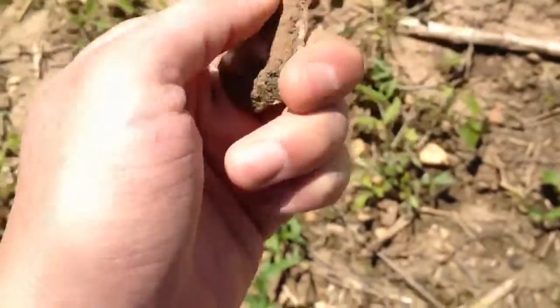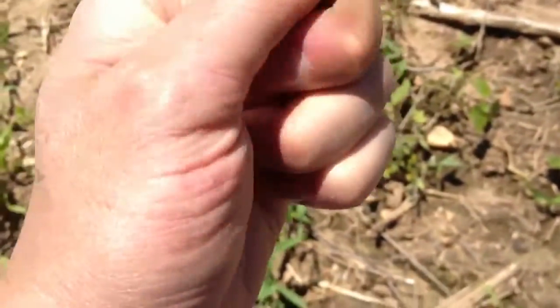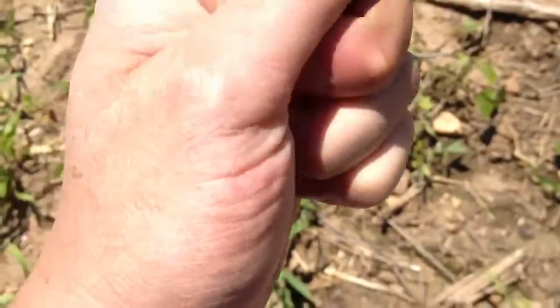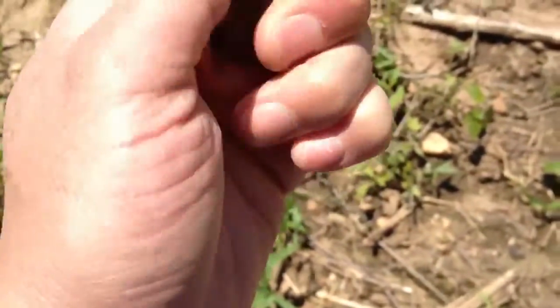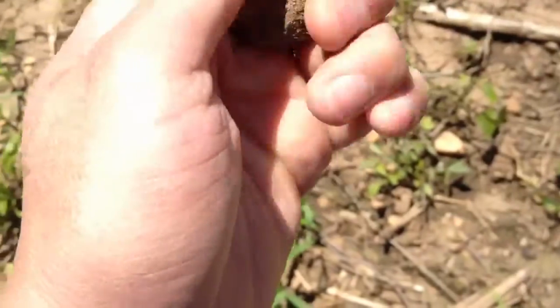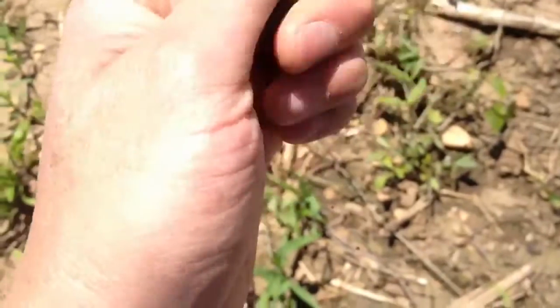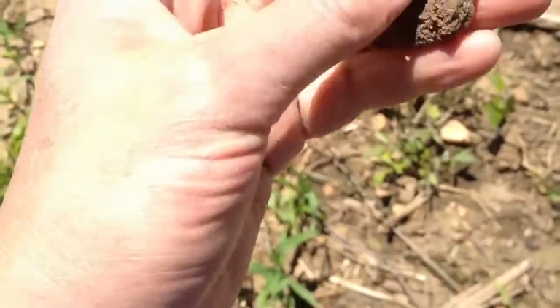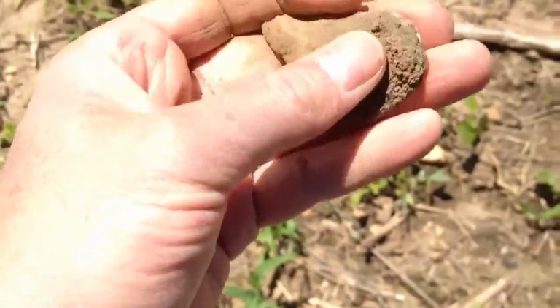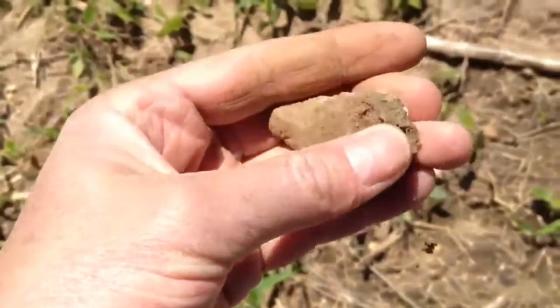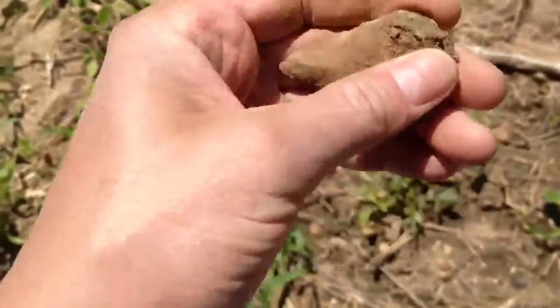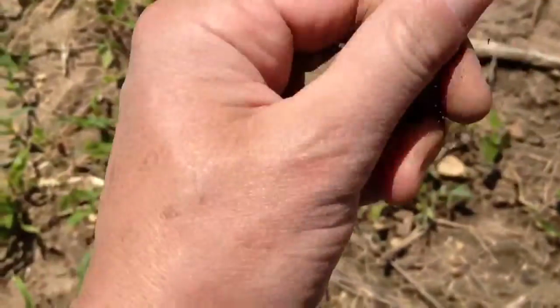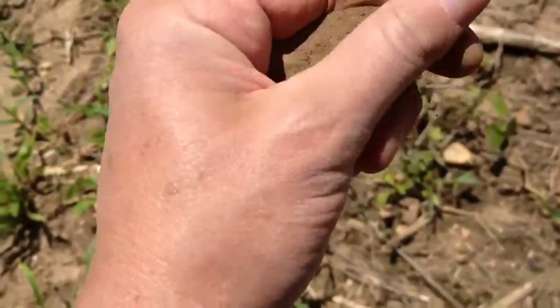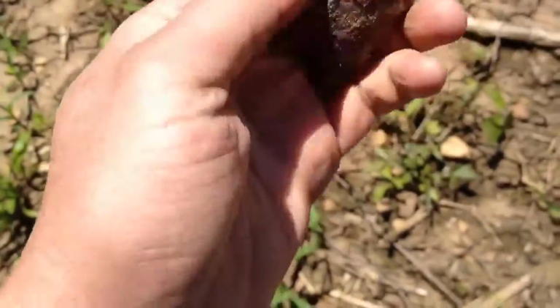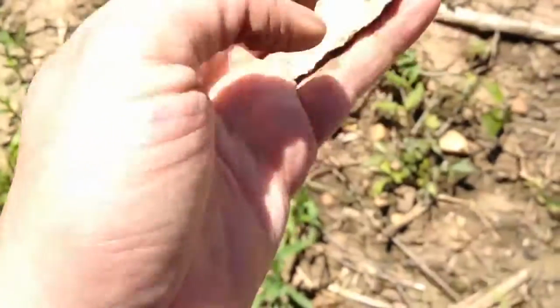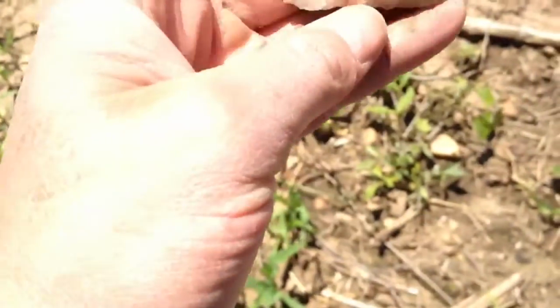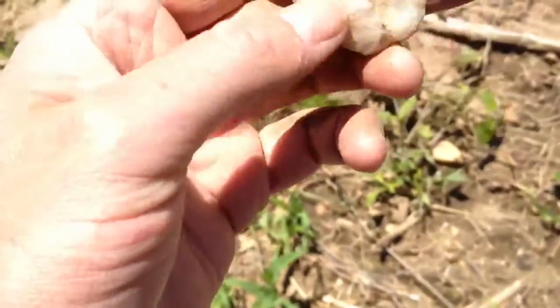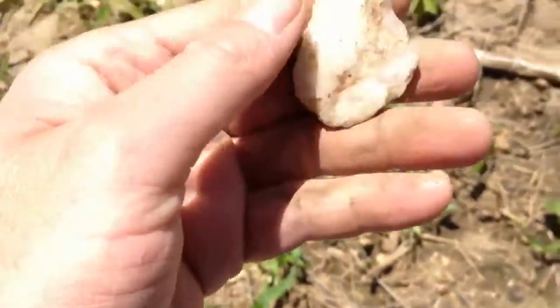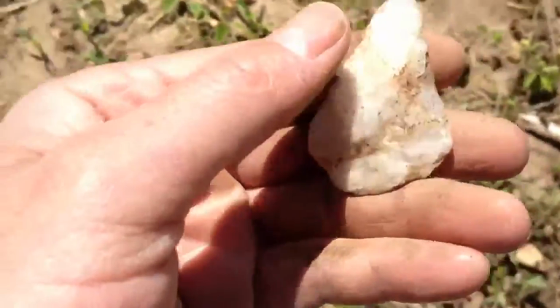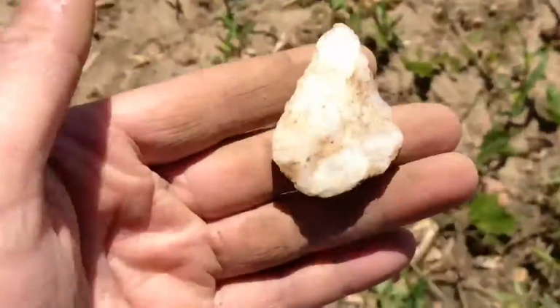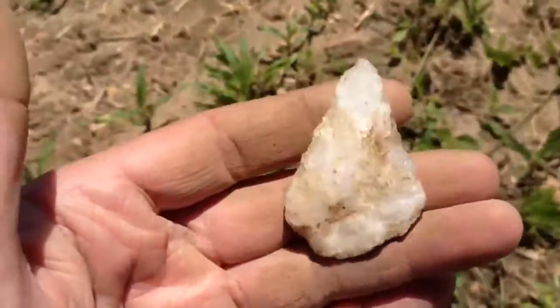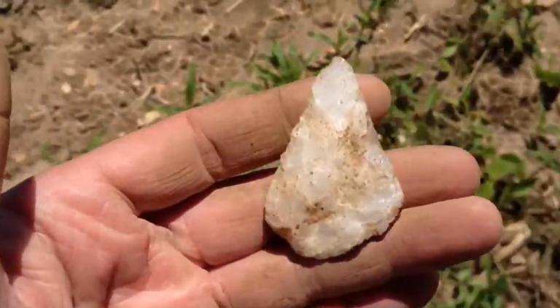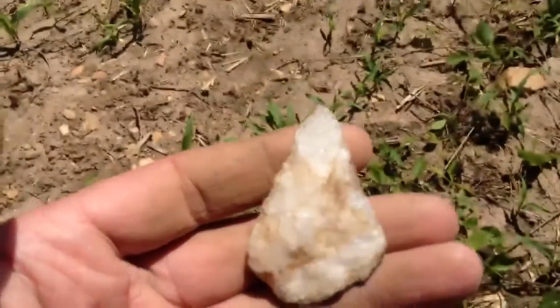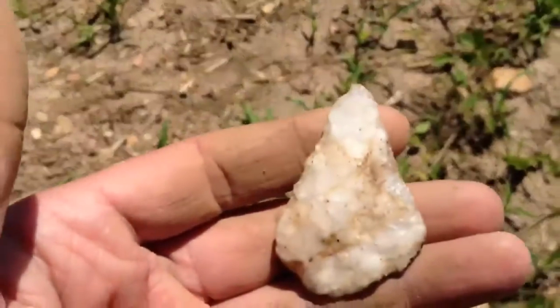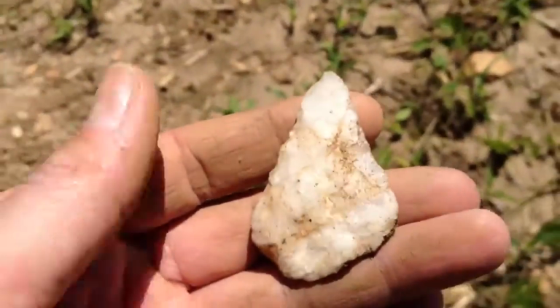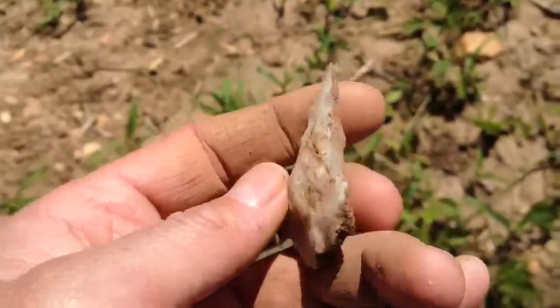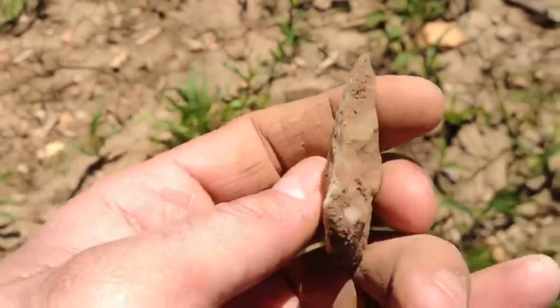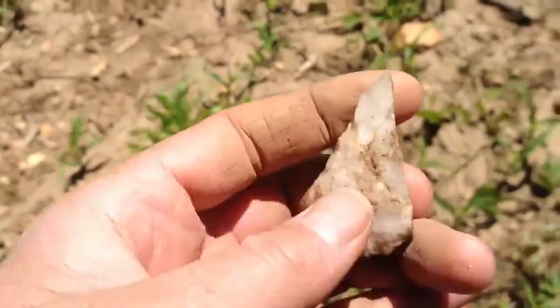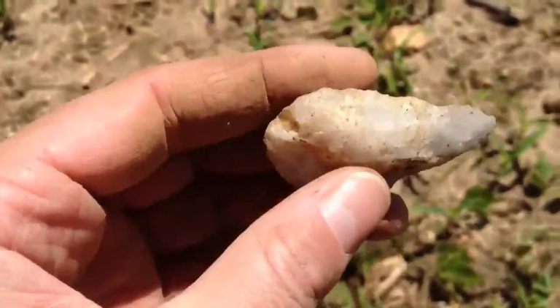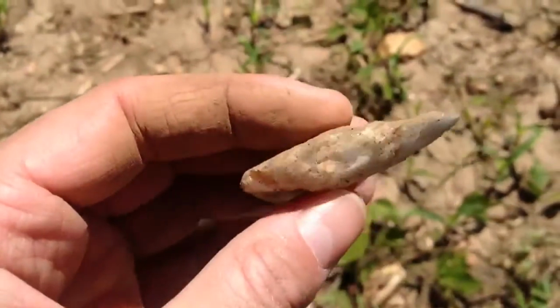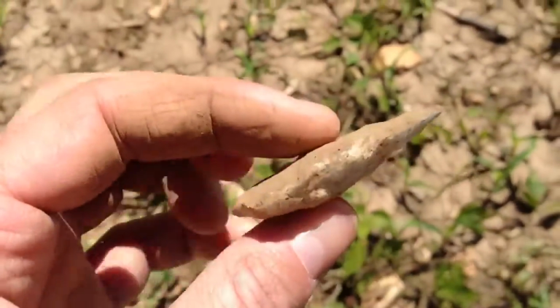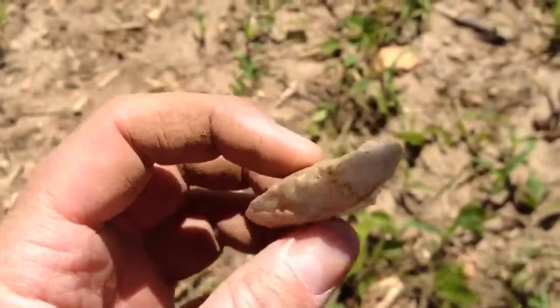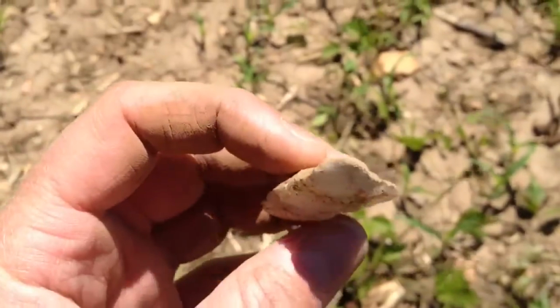Not that that means anything. I'll take it — some kind of little point or blade or something. Definitely a crude one, but I'll take it all day.